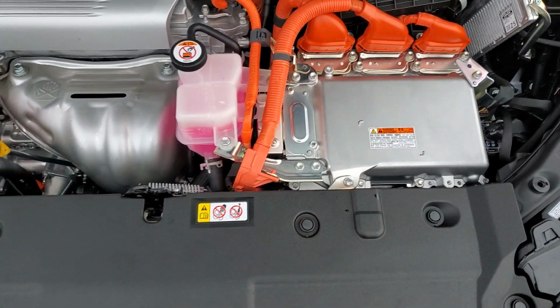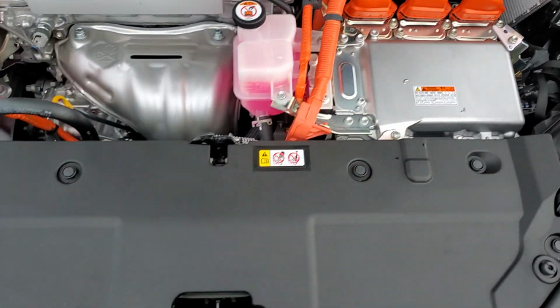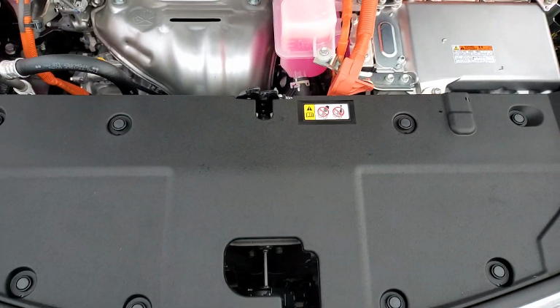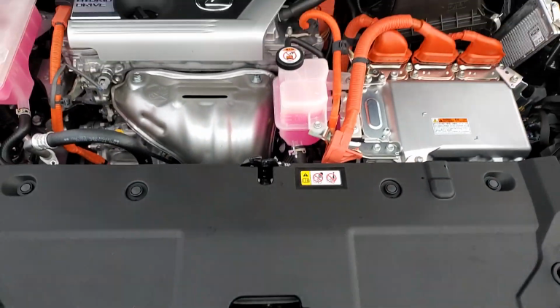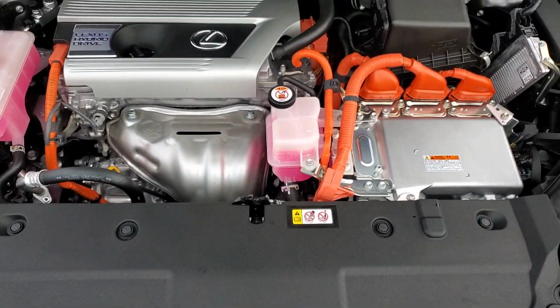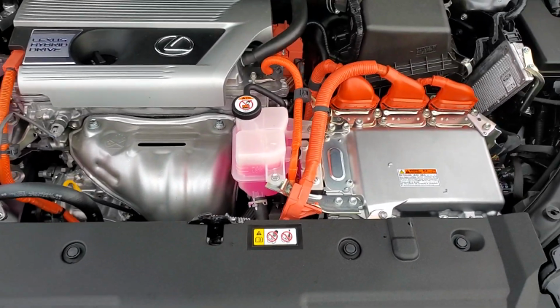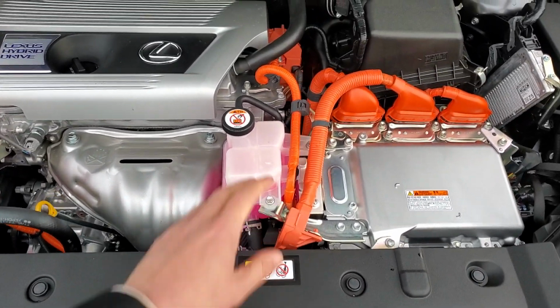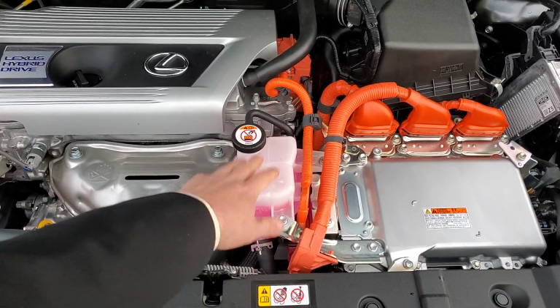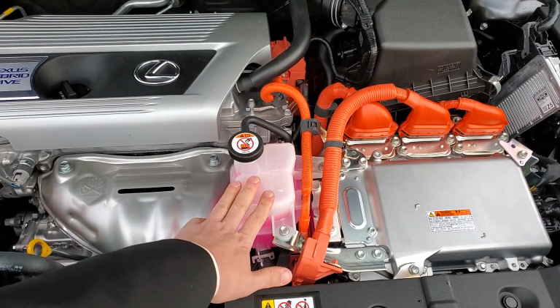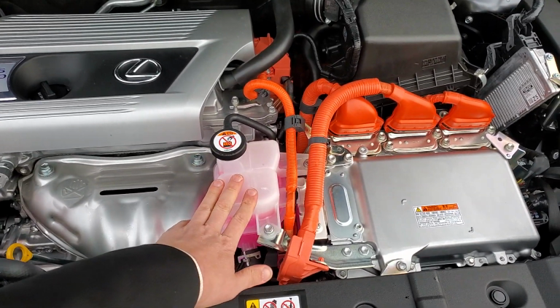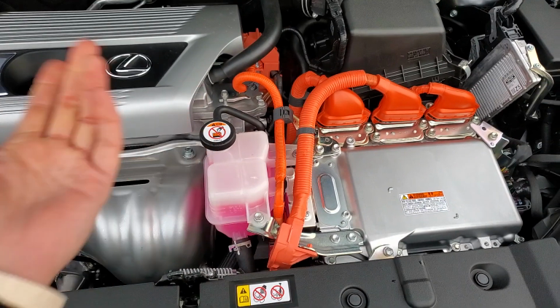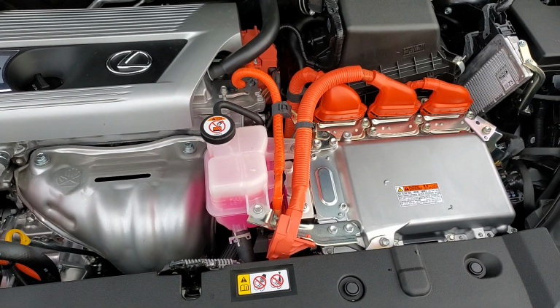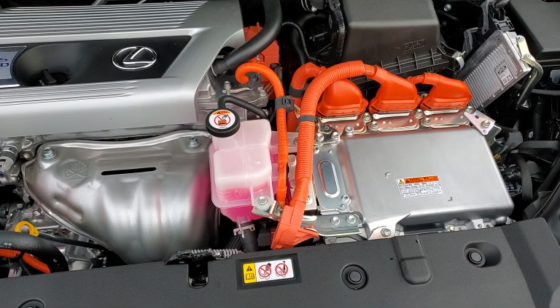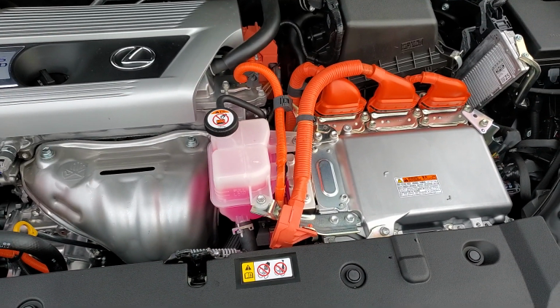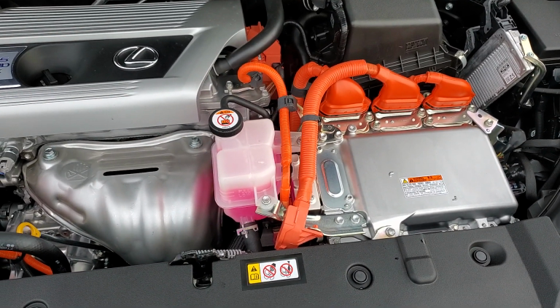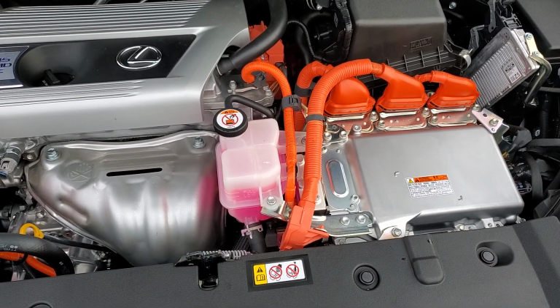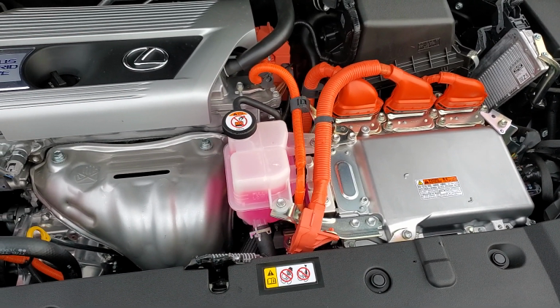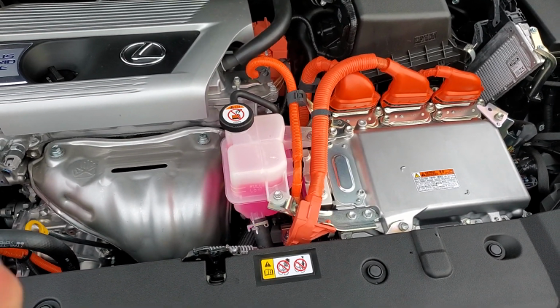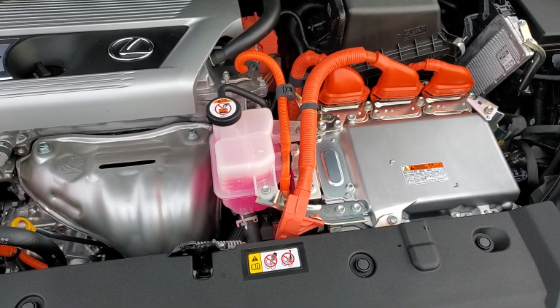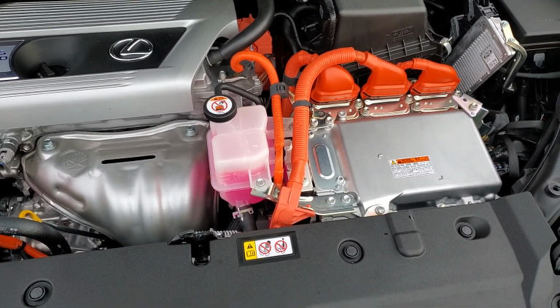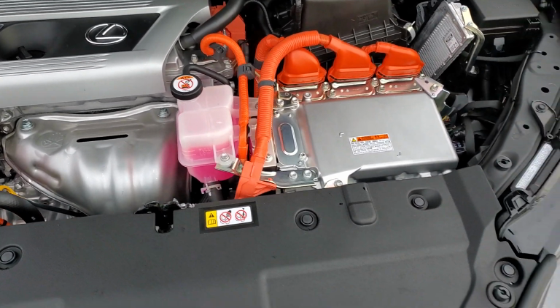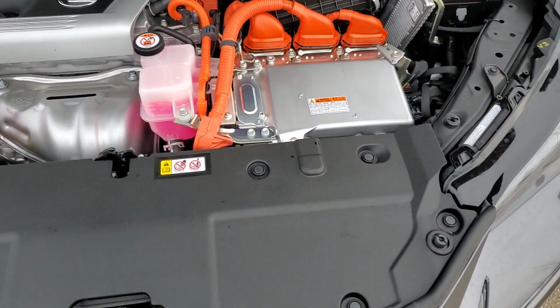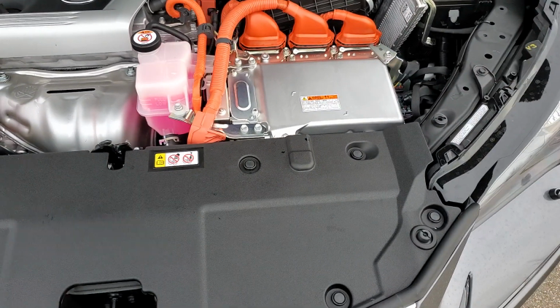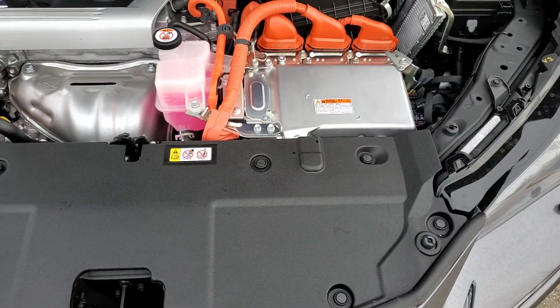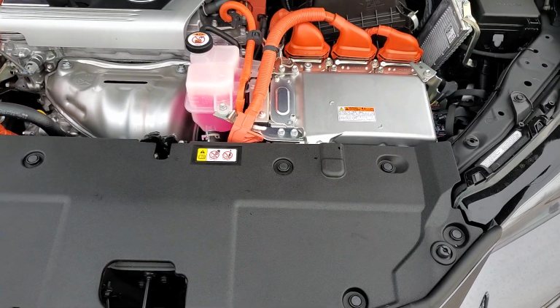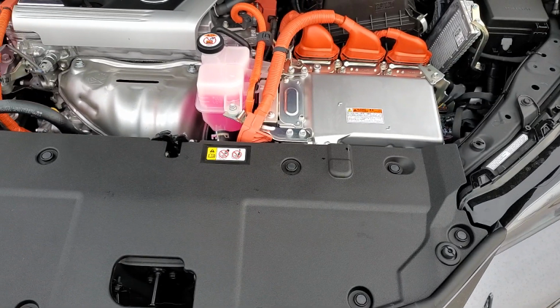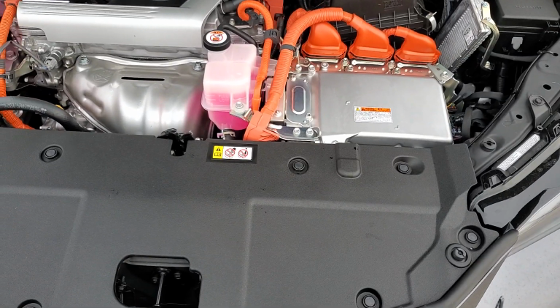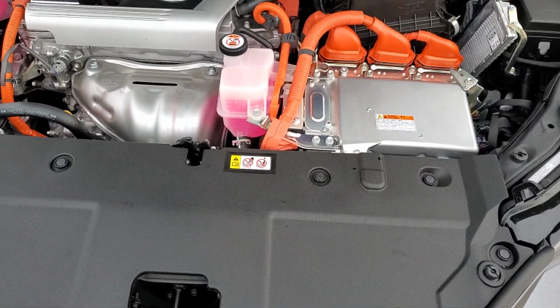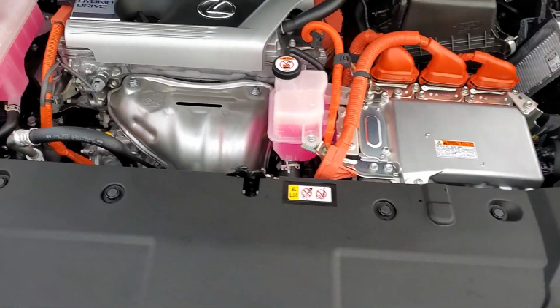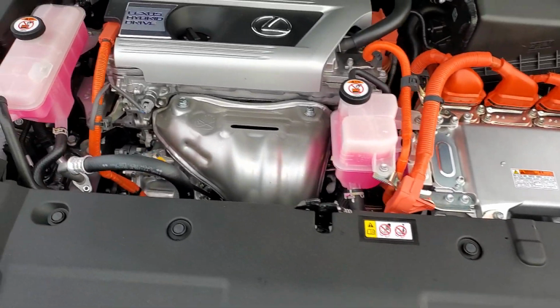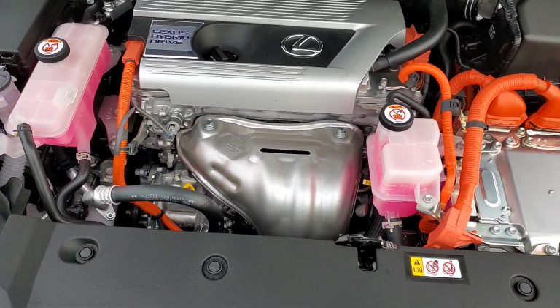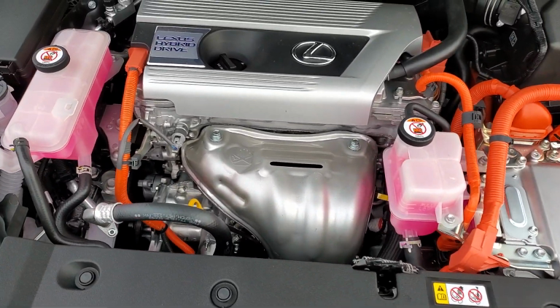As far as maintenance and everything goes, you have a little more coolant — half a liter, a liter or so. But otherwise, exactly identical as far as your everyday costs and maintenance and things like that.